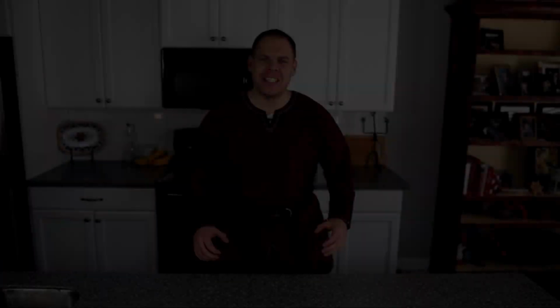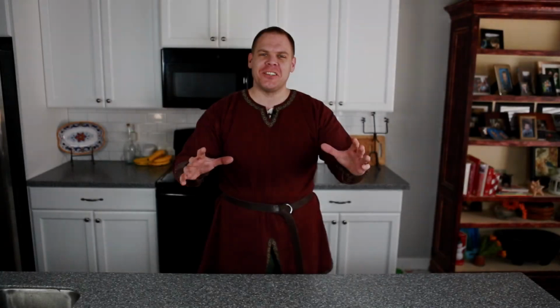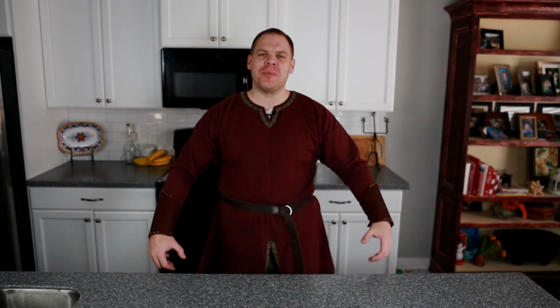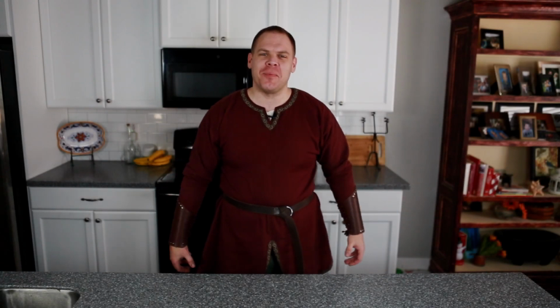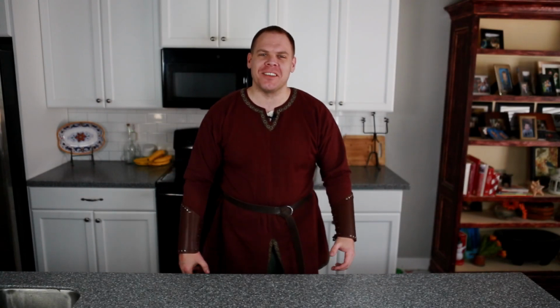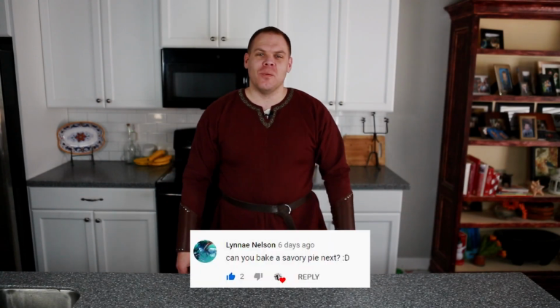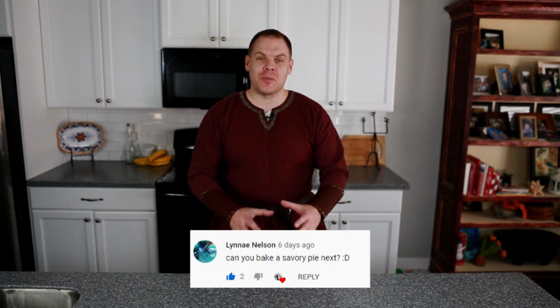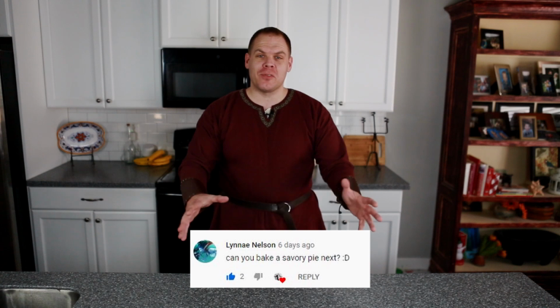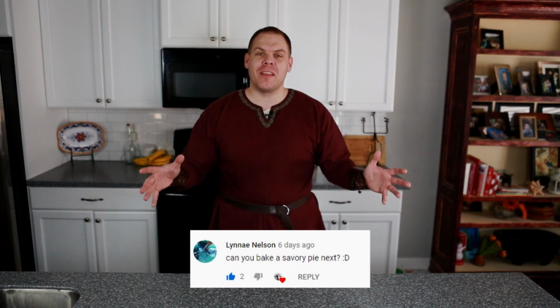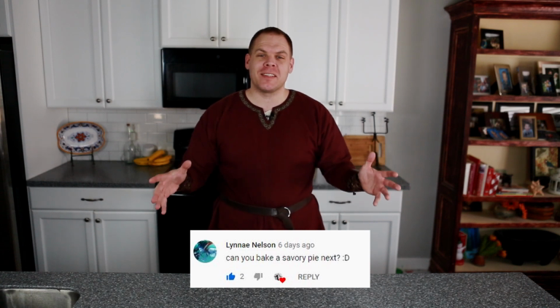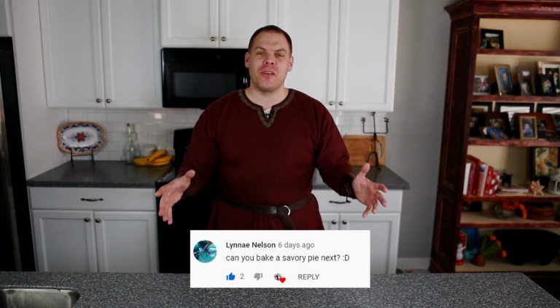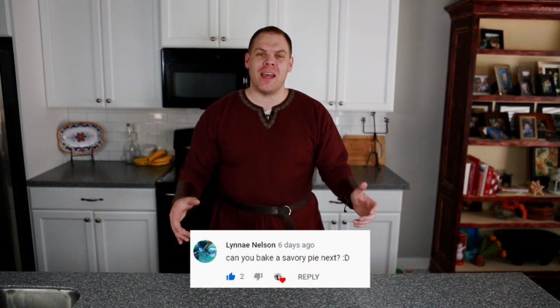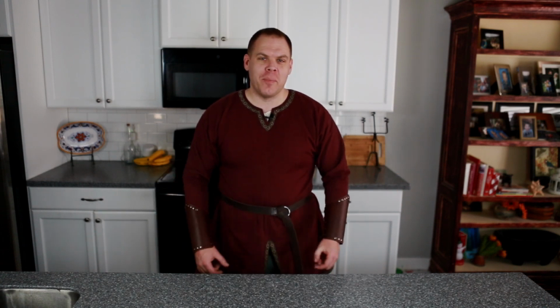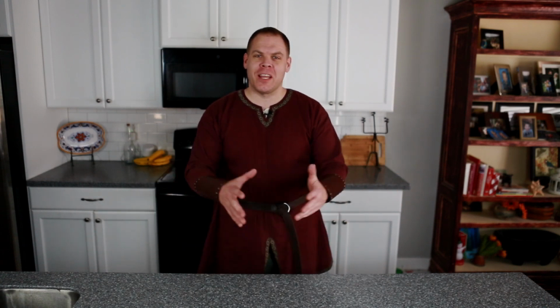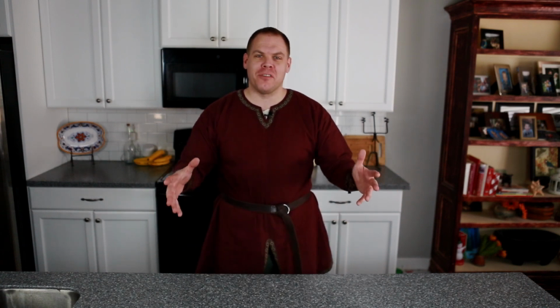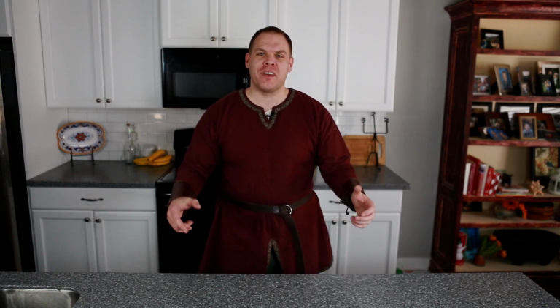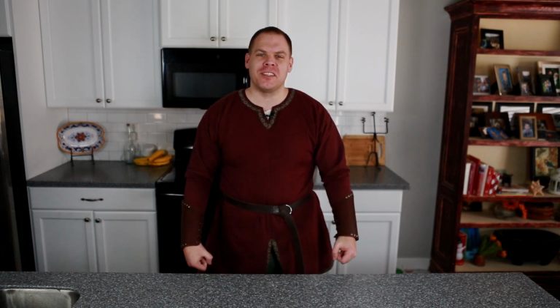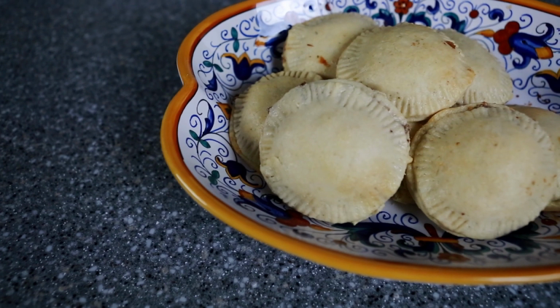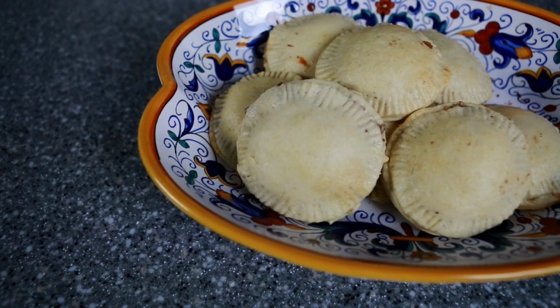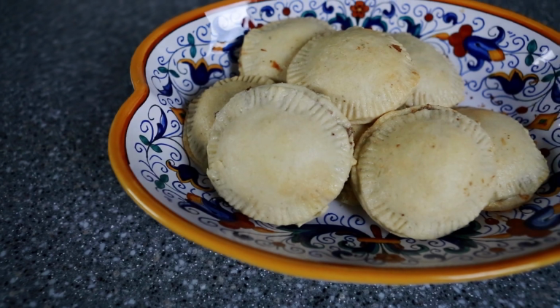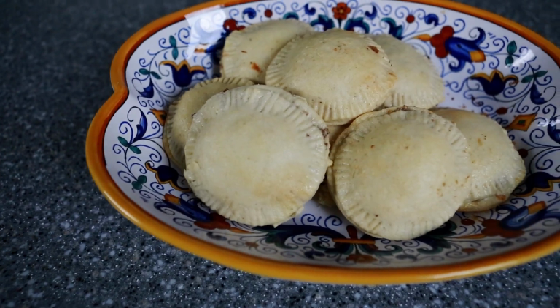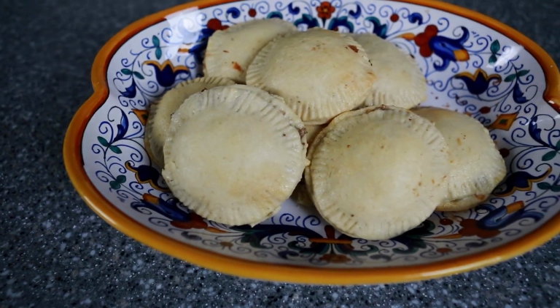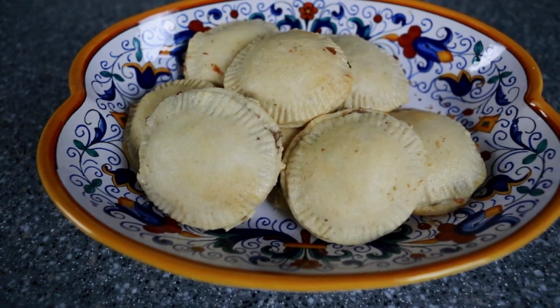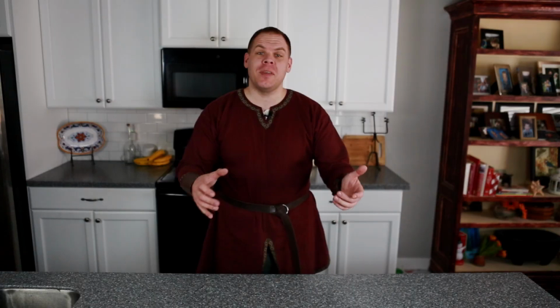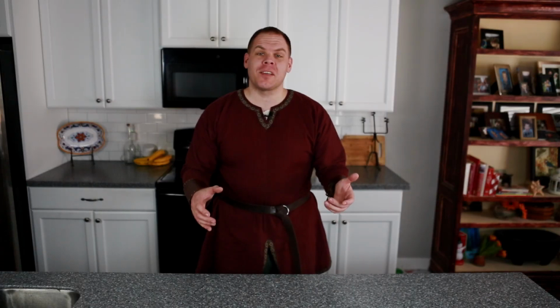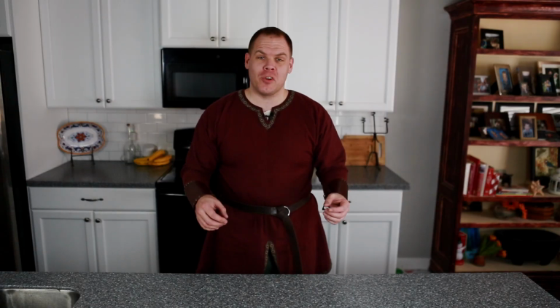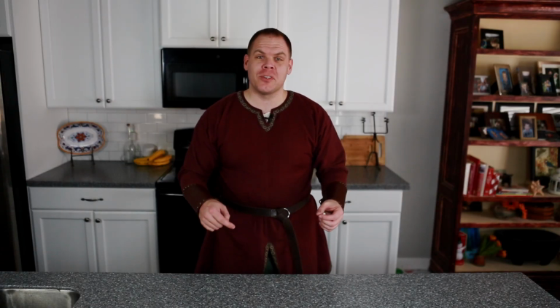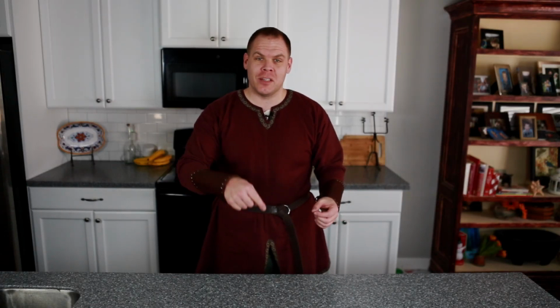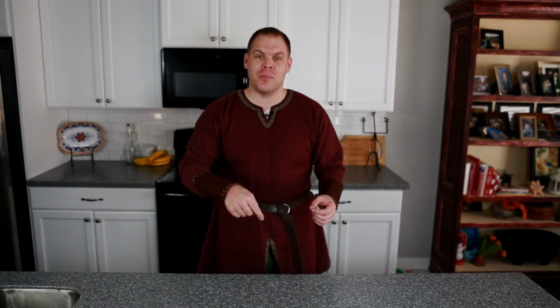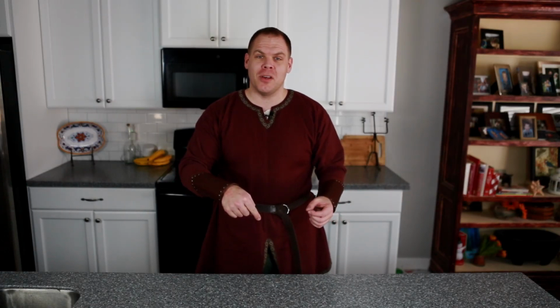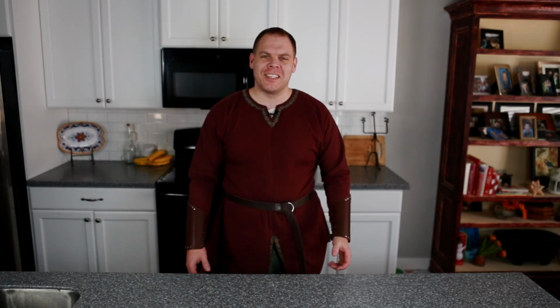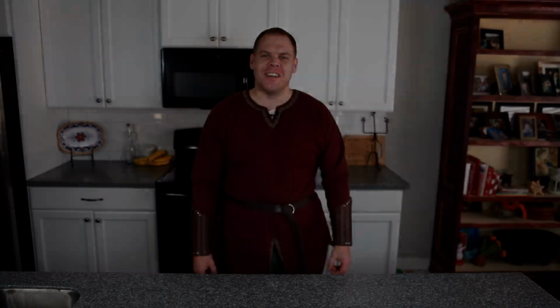Greetings adventurers and welcome to Off the Pie Charts. One of my subscribers recommended that I made a savory pie. What better way to get ready for the fire festival in solitude than to make these festival hand pies? Now this recipe is in the Skyrim cookbook, which I'll link in the description box below. Let's get started.